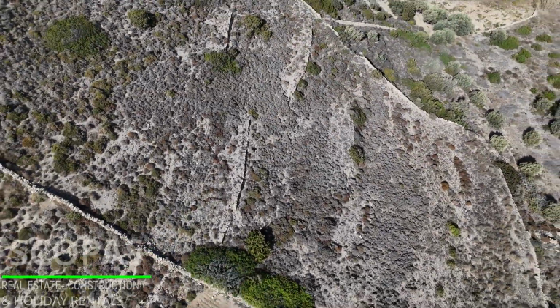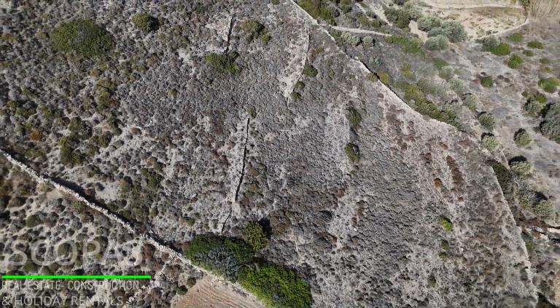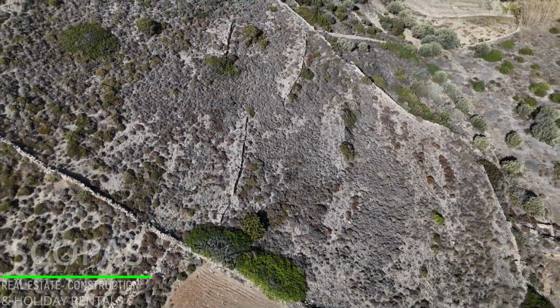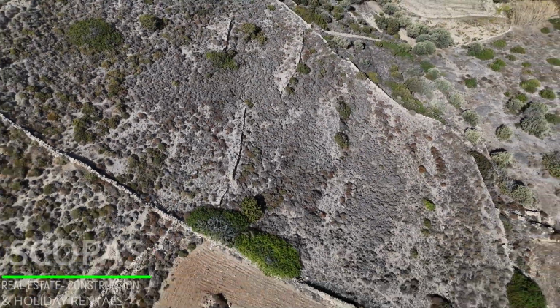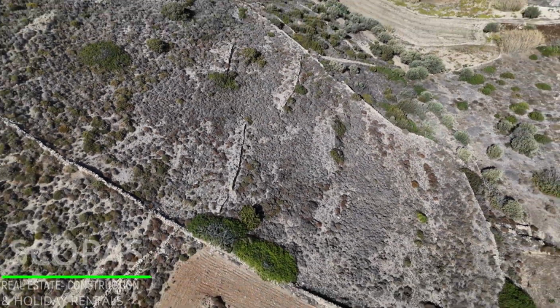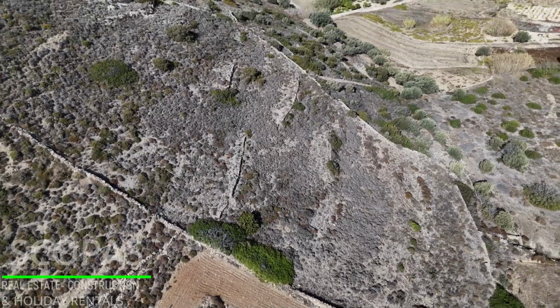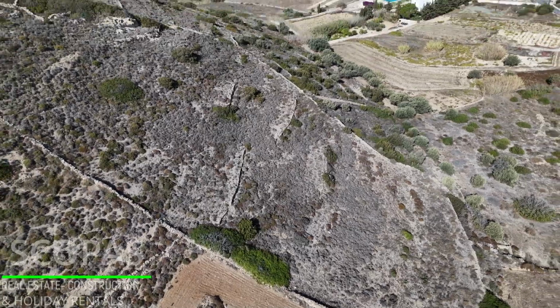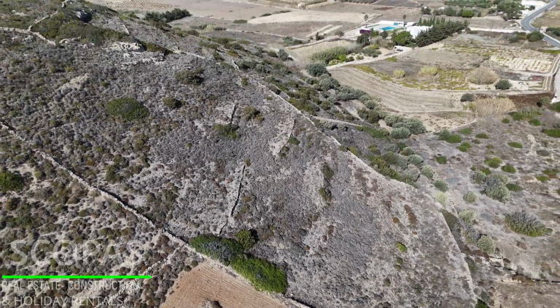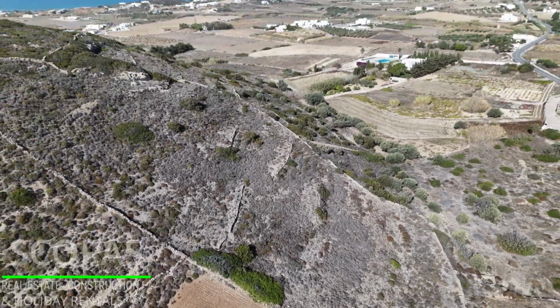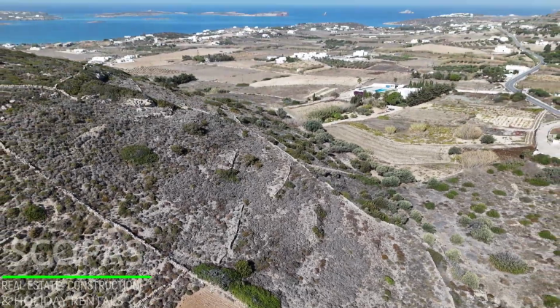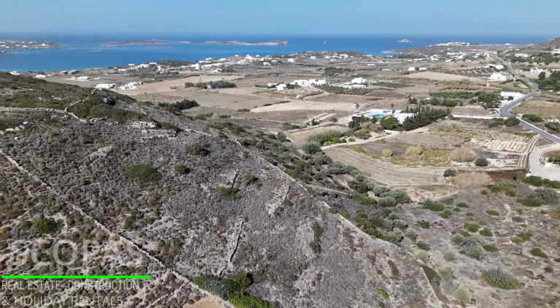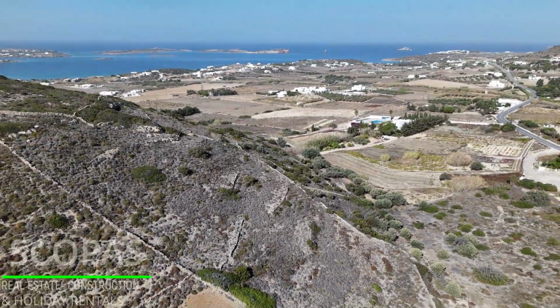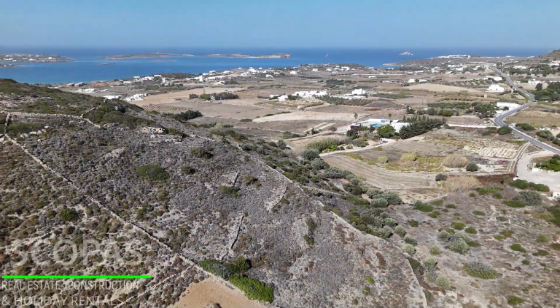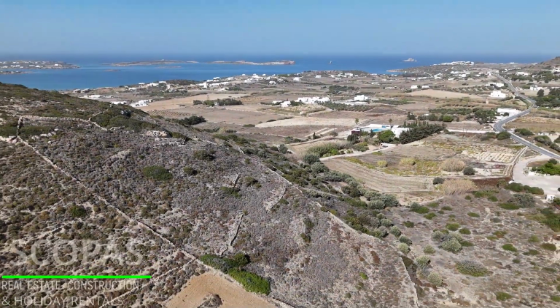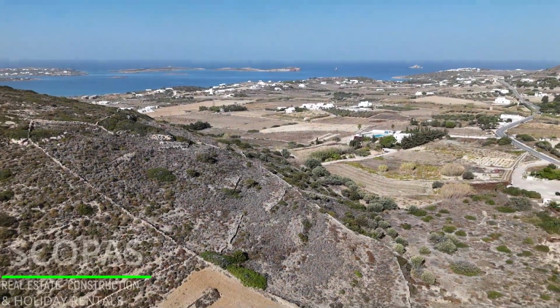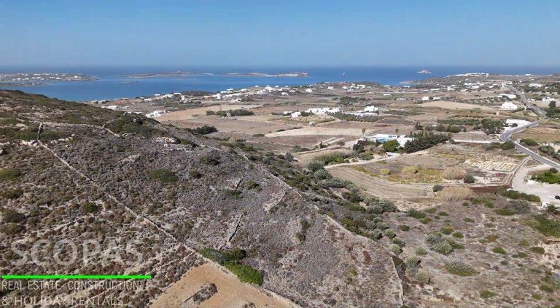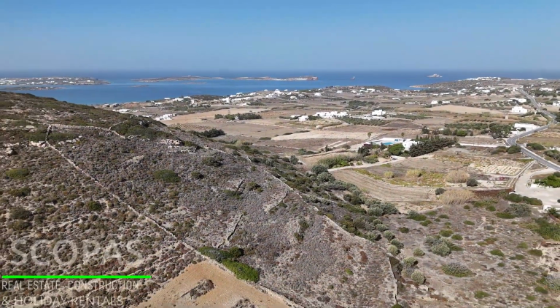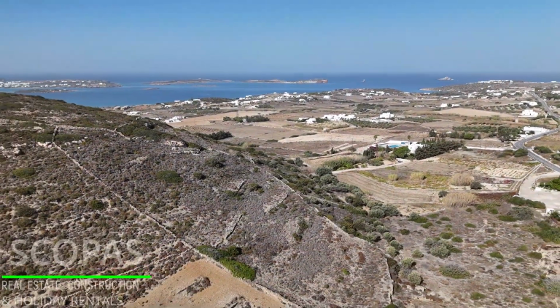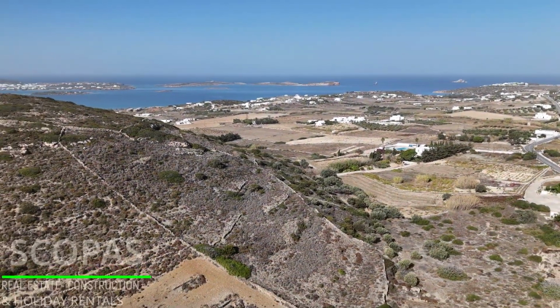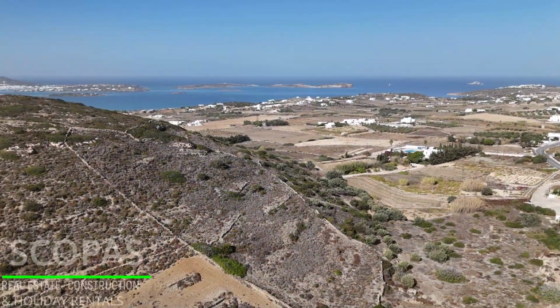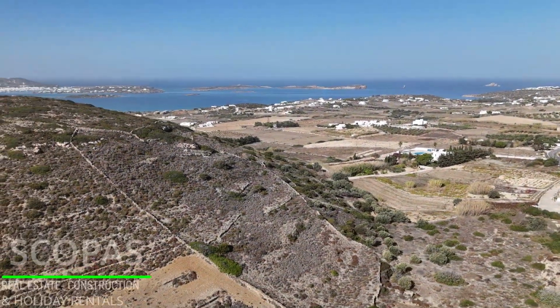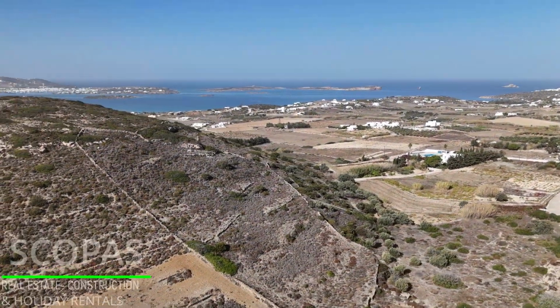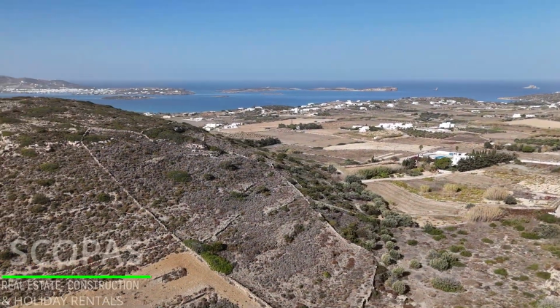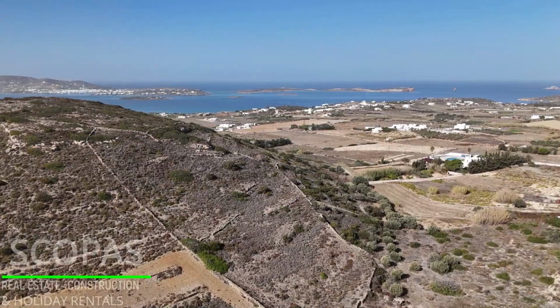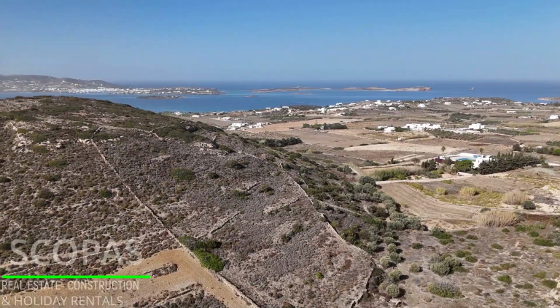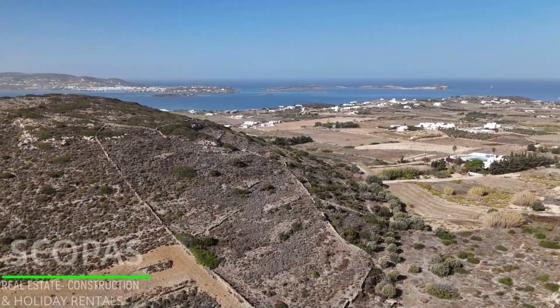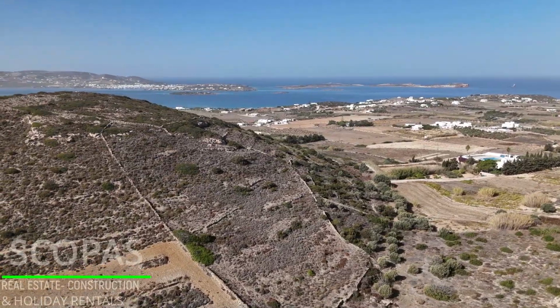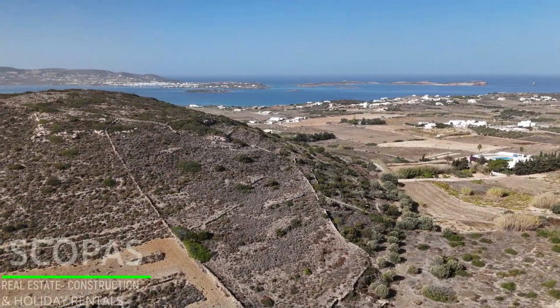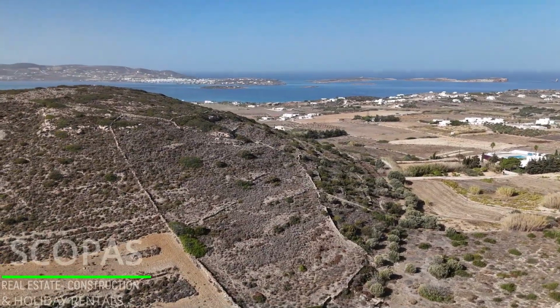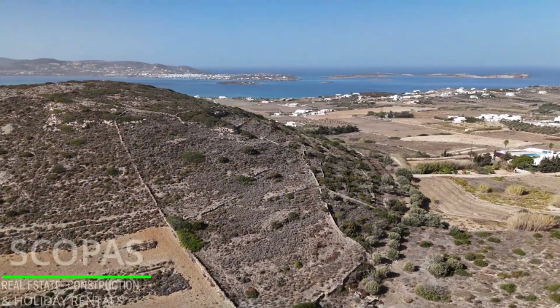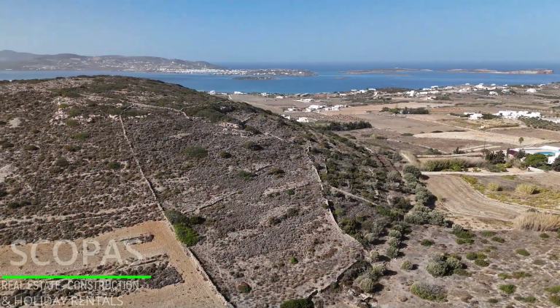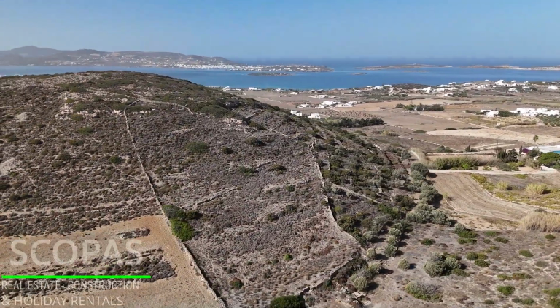Suitable for a summer house or rental units in the idyllic Cycladic landscape, it is an ideal choice for the construction of a house or smaller apartments for investment.